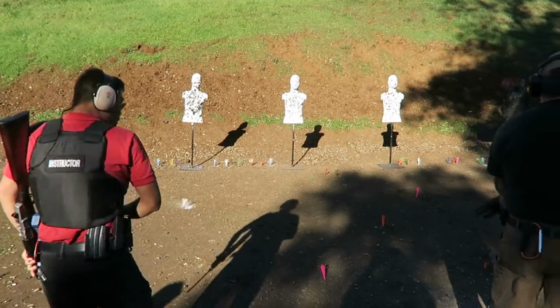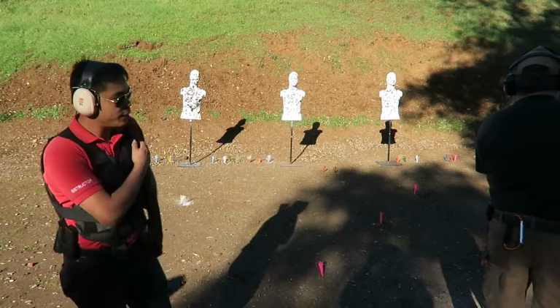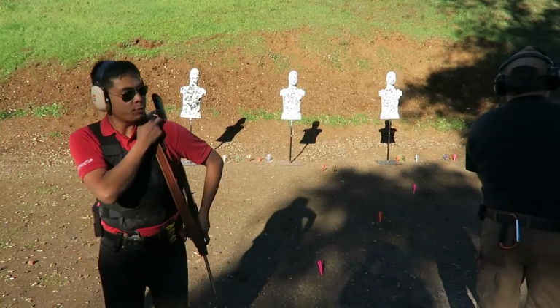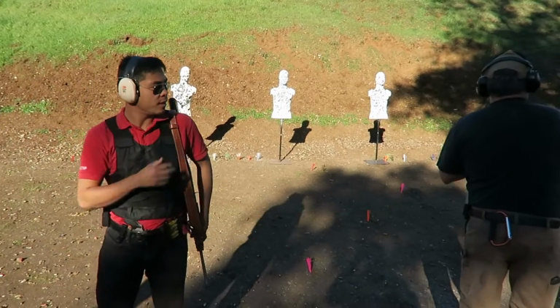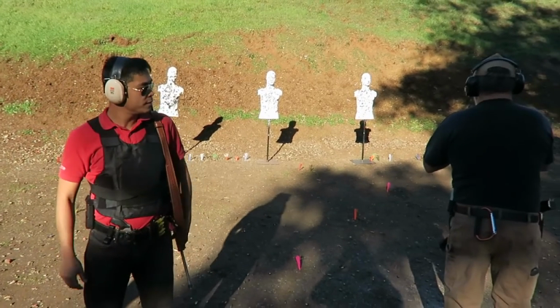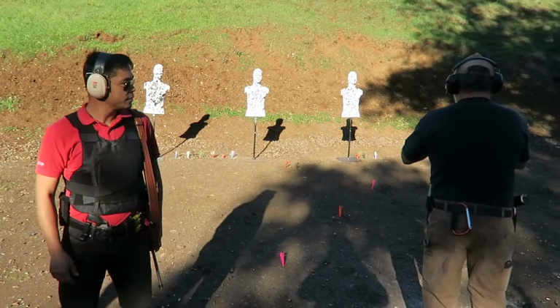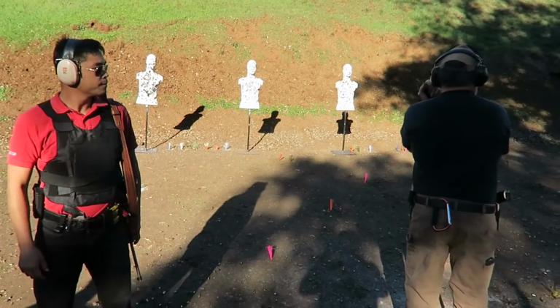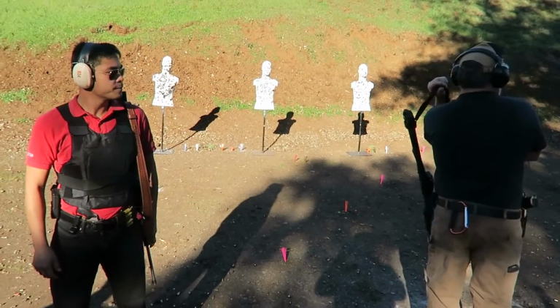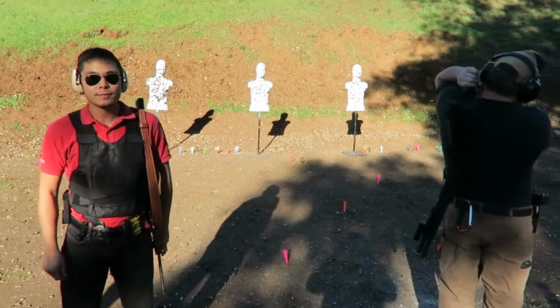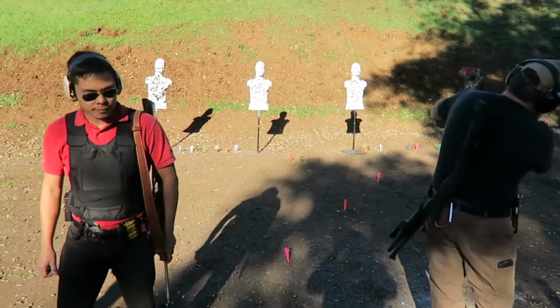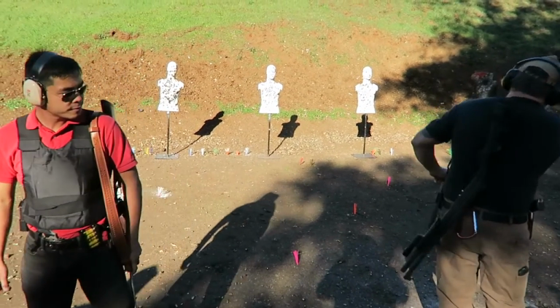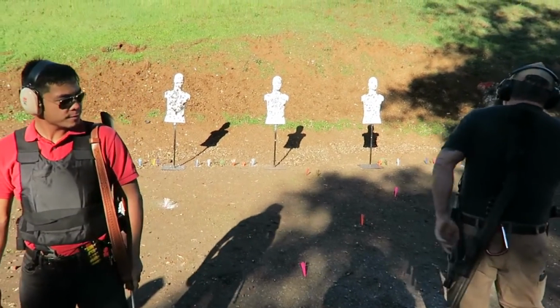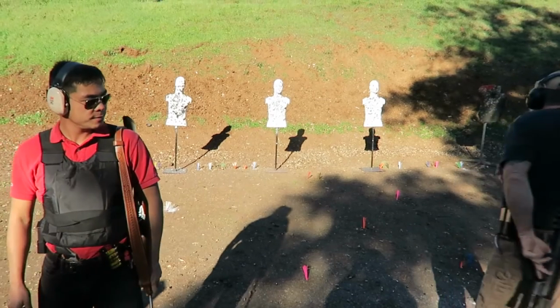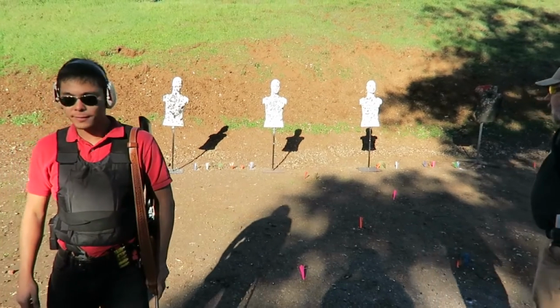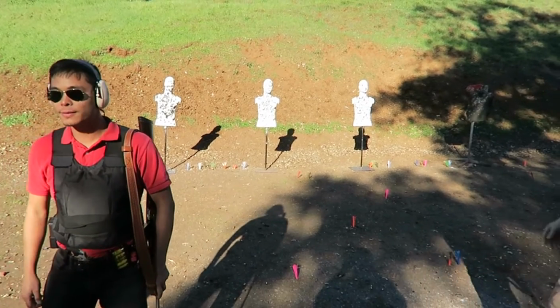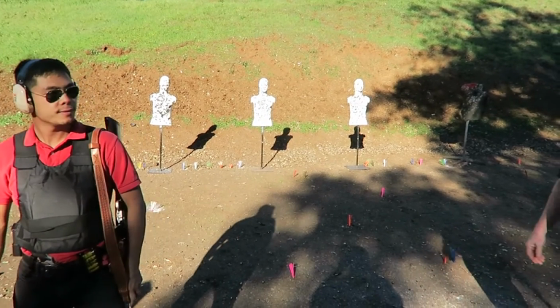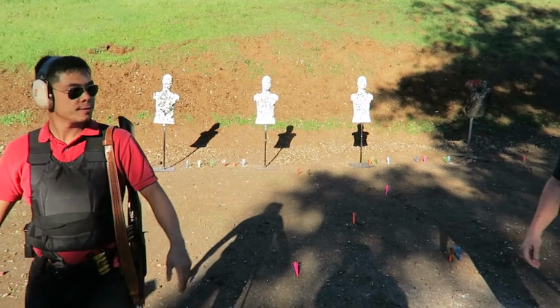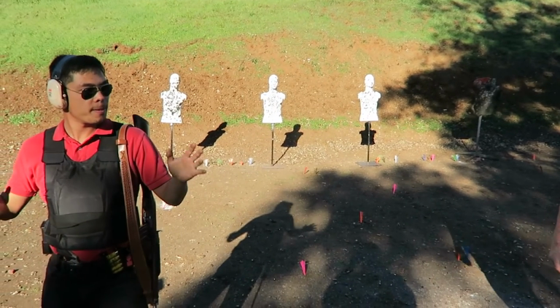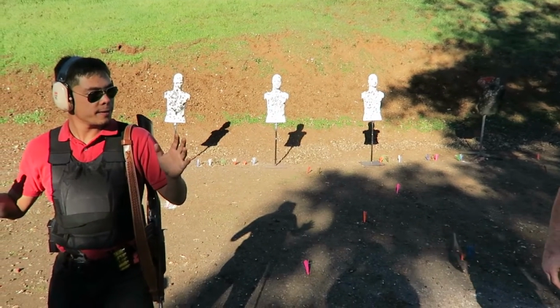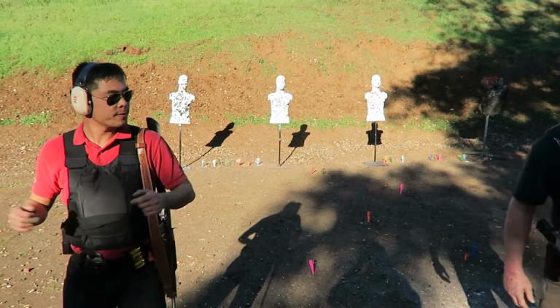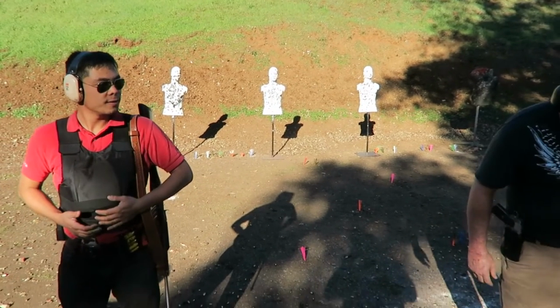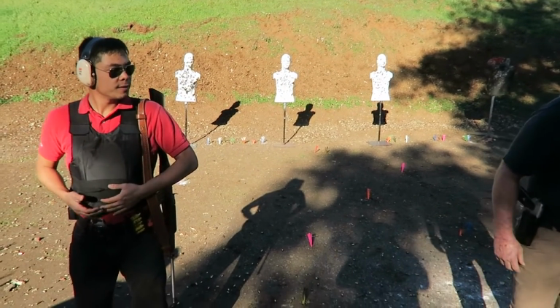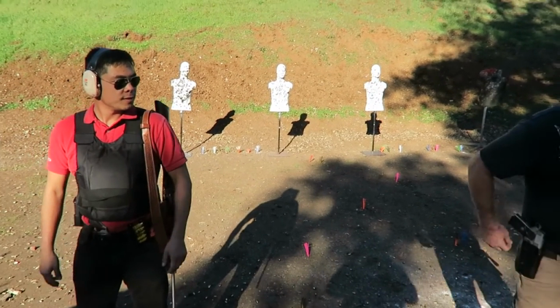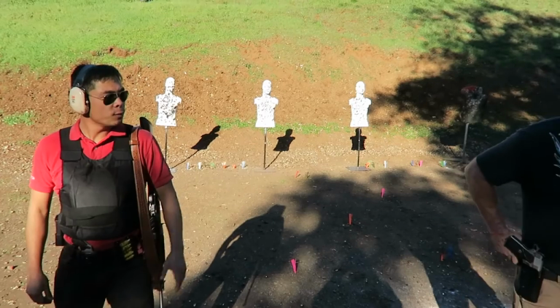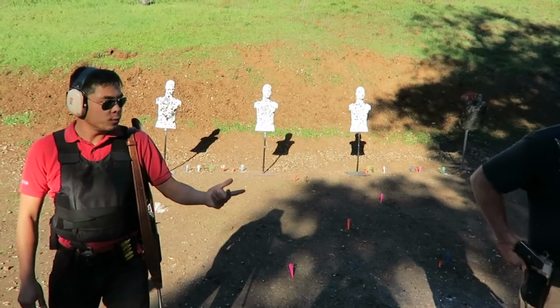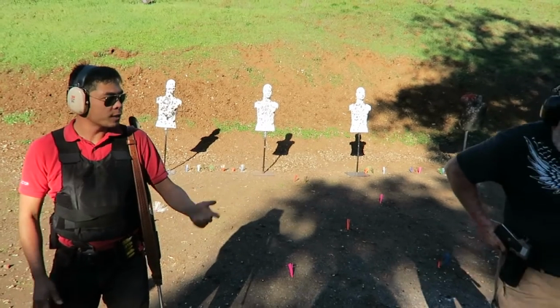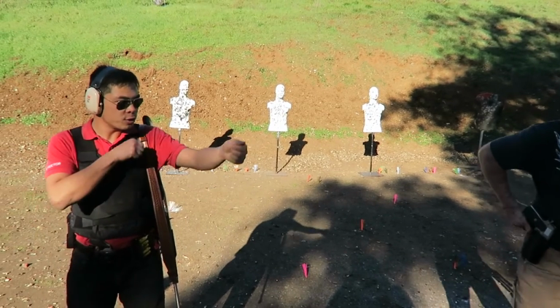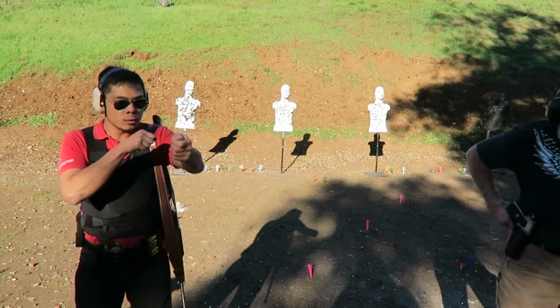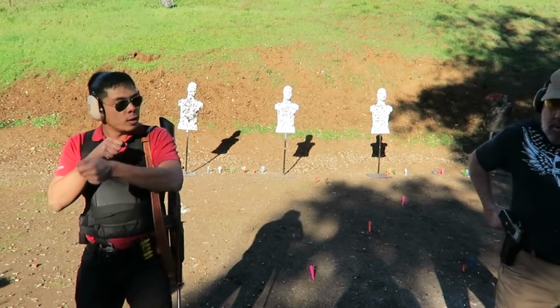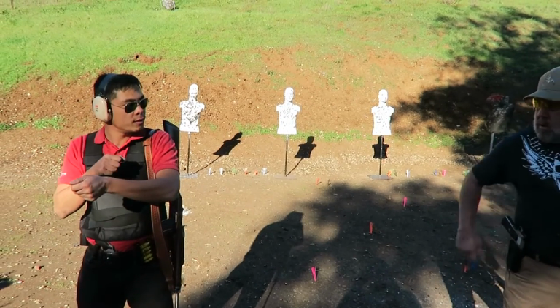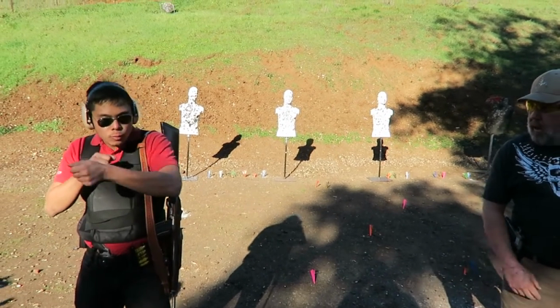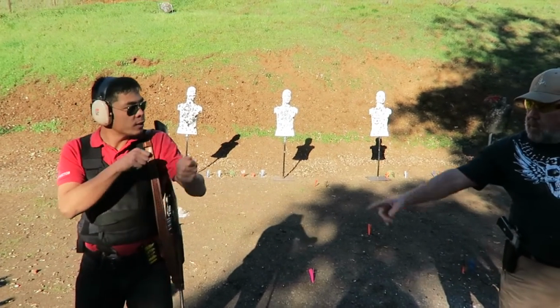Alright, facing up range now. Okay, we're going to go 1-2, 1-2, 1-2, ready? And if you want, with the shotgun, you can put just 1-1-1, 1-1-1.